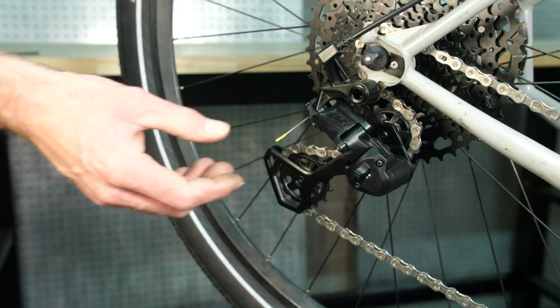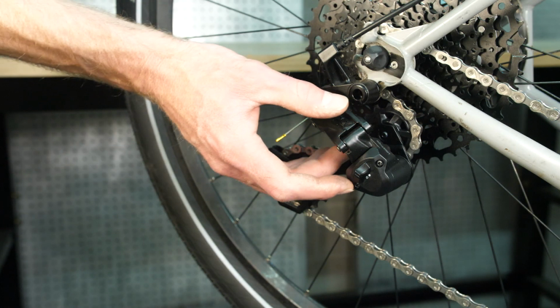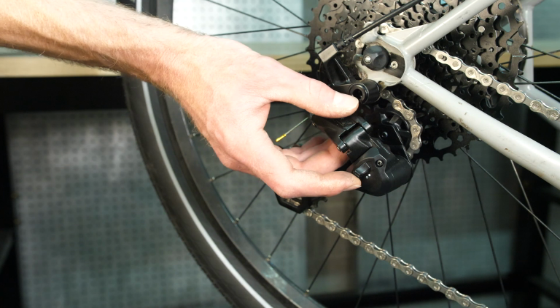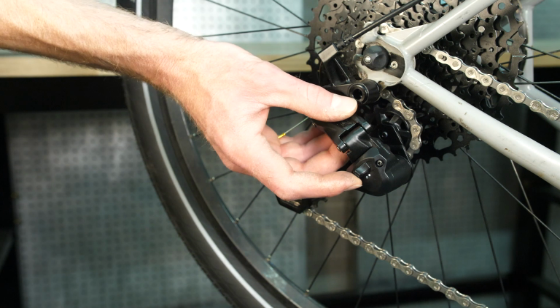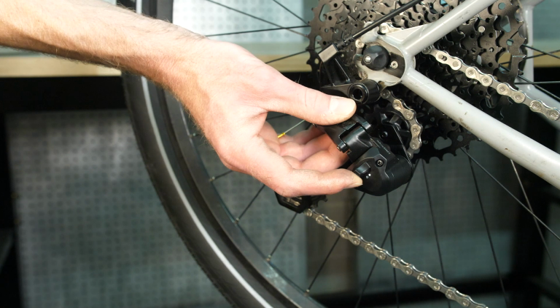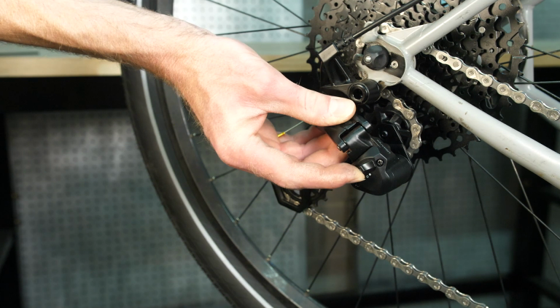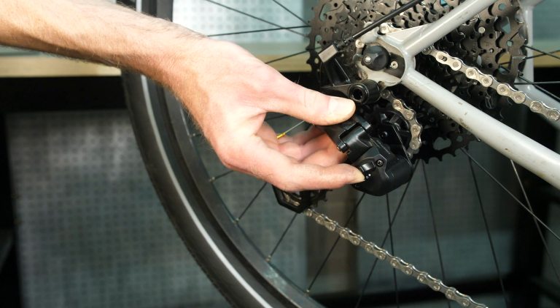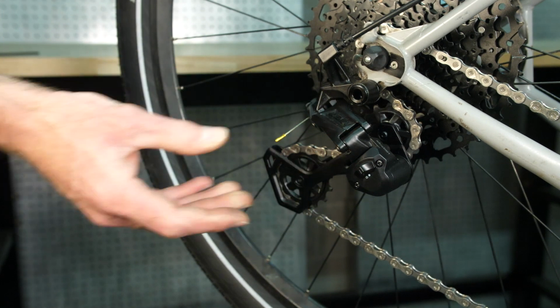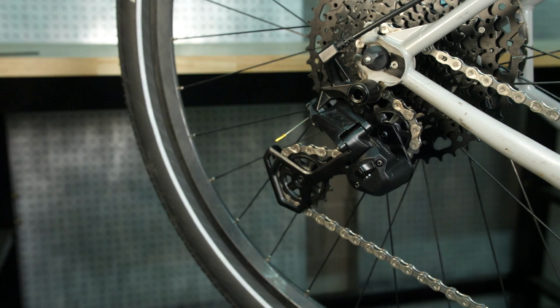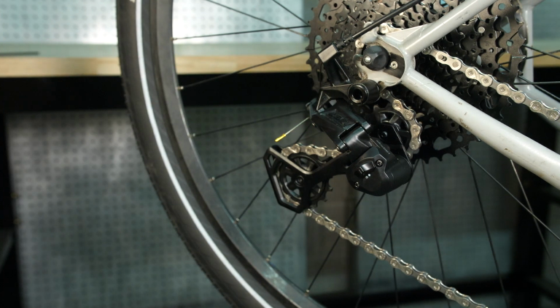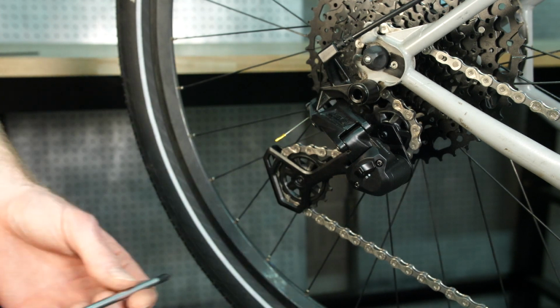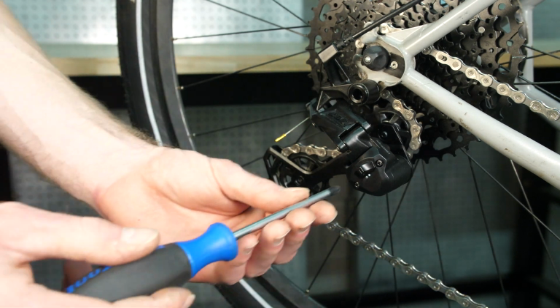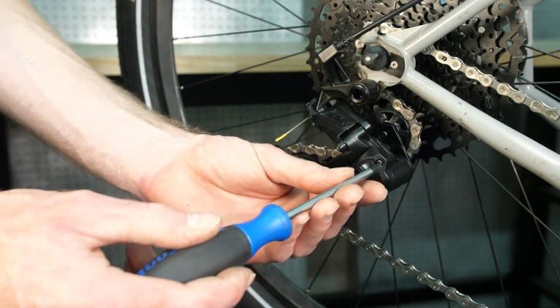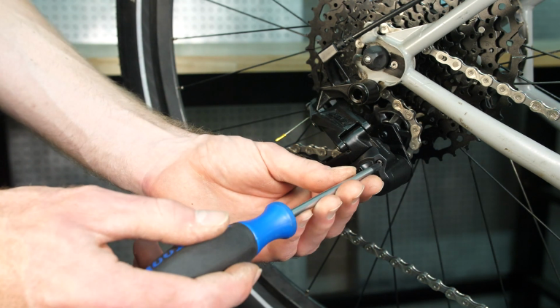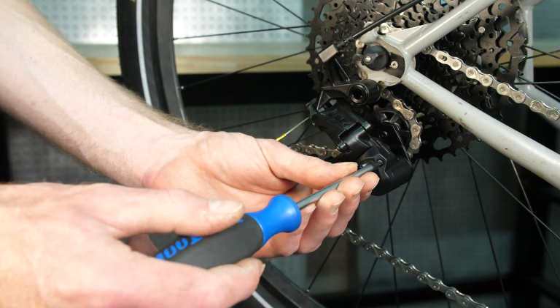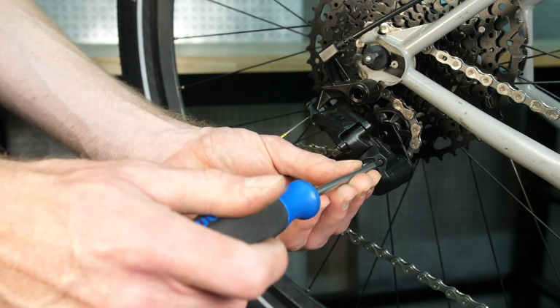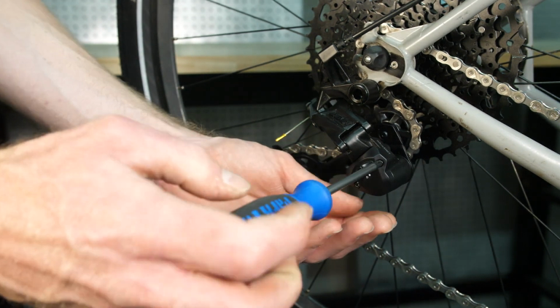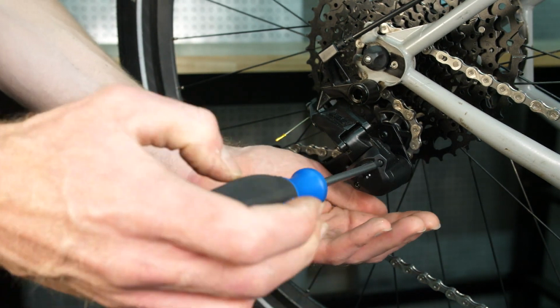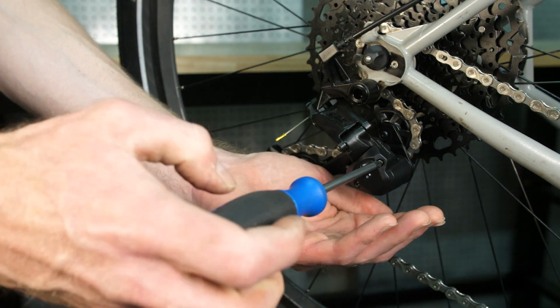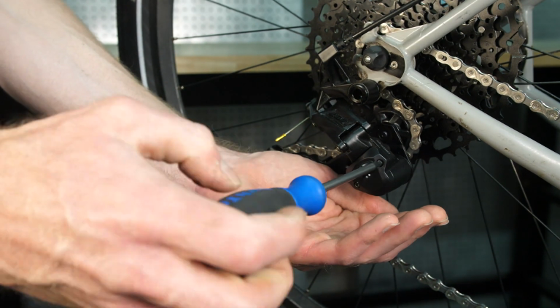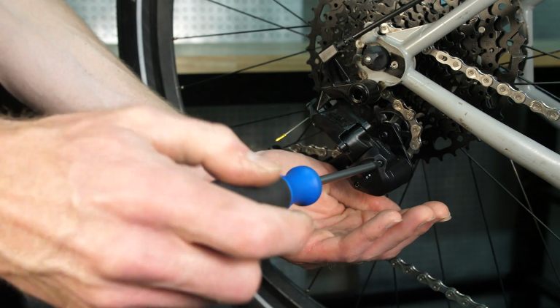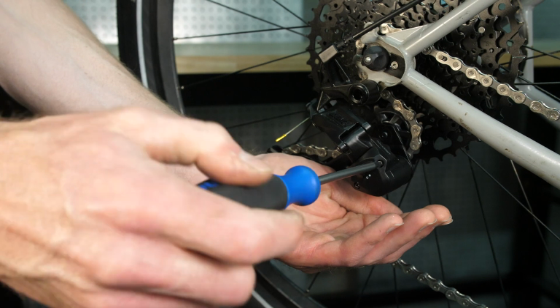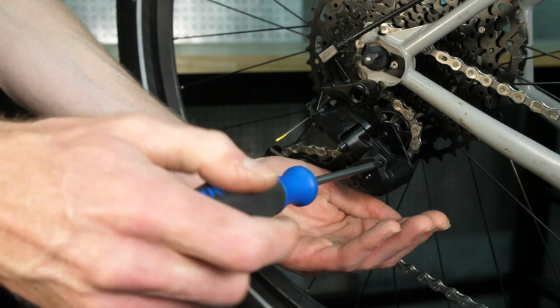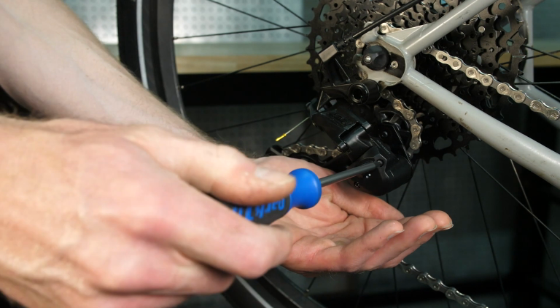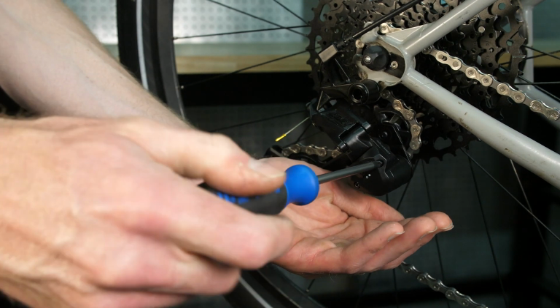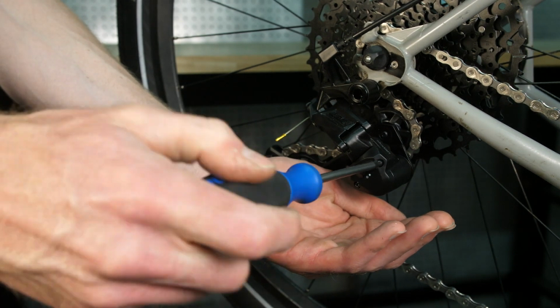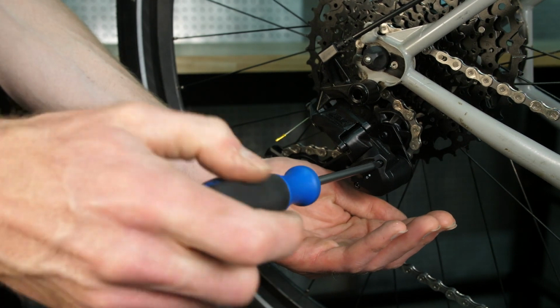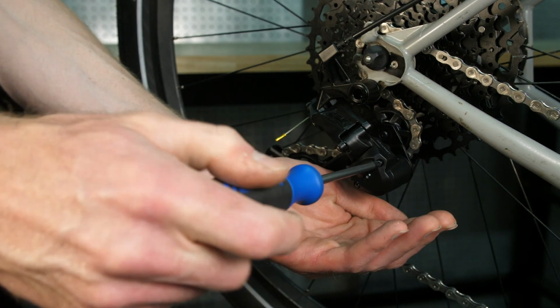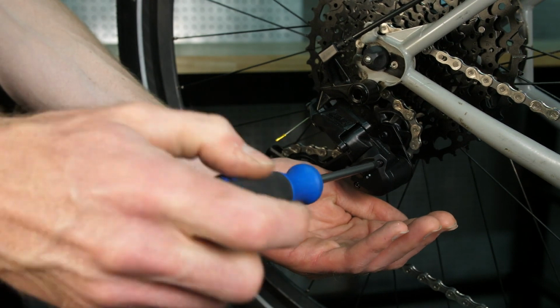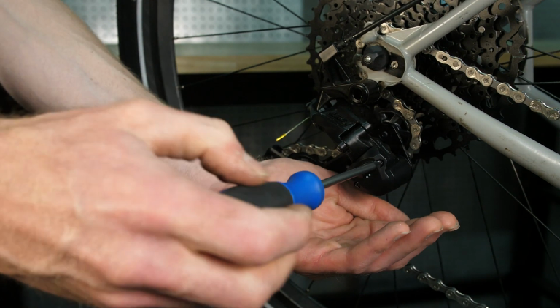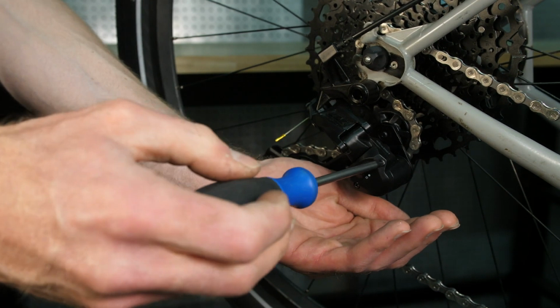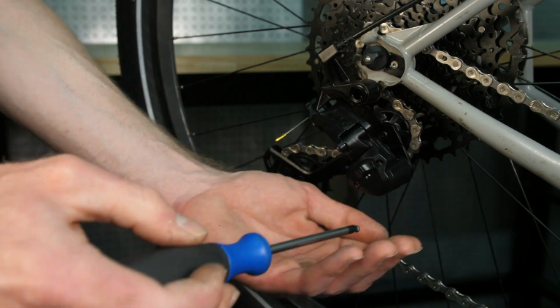To adjust the clutch tension on an ADVENT or an ADVENT X rear derailleur, first make sure that the clutch is engaged, then remove the two bolts on the side of the clutch body using a Phillips head screwdriver.